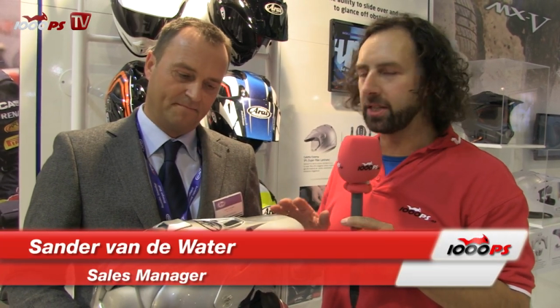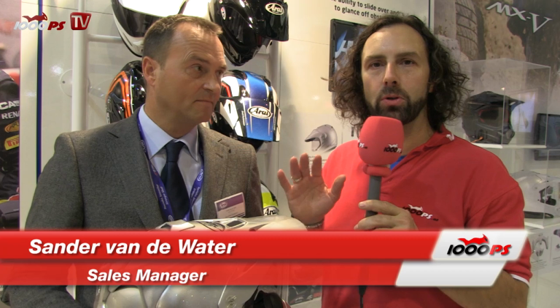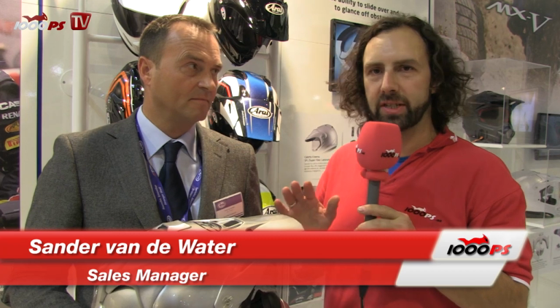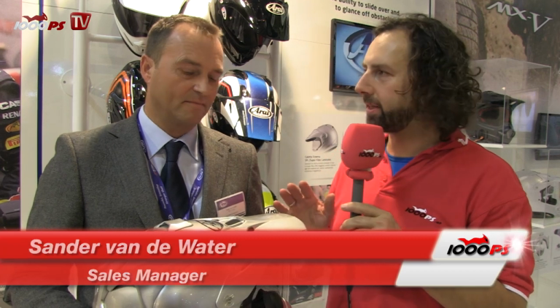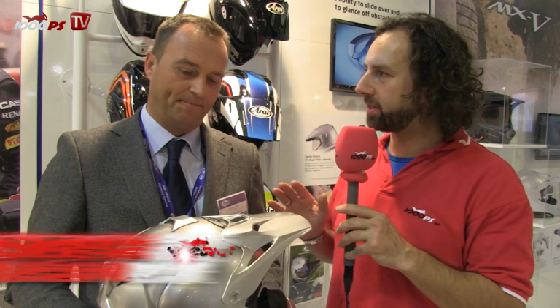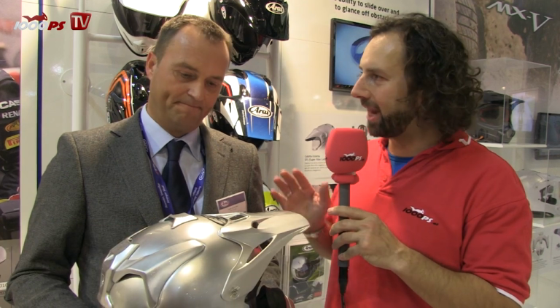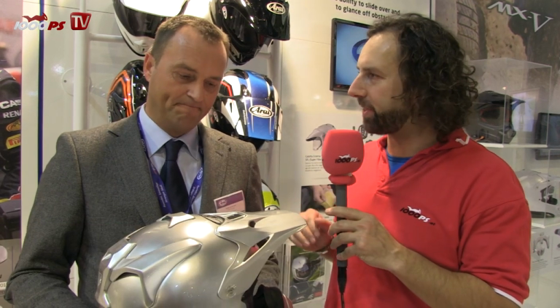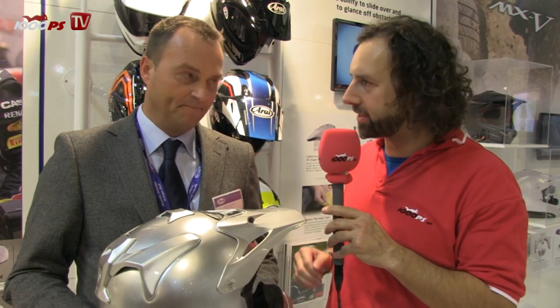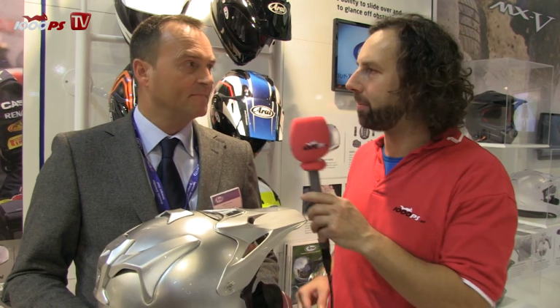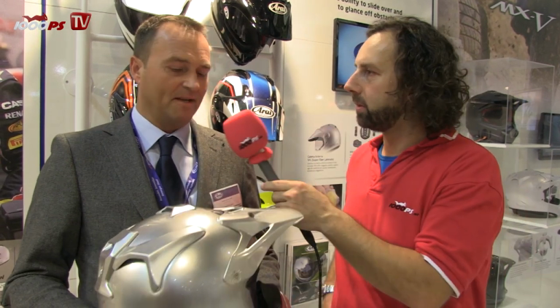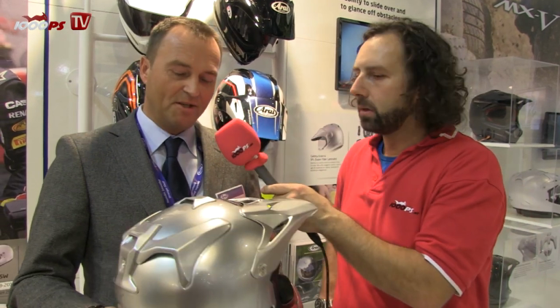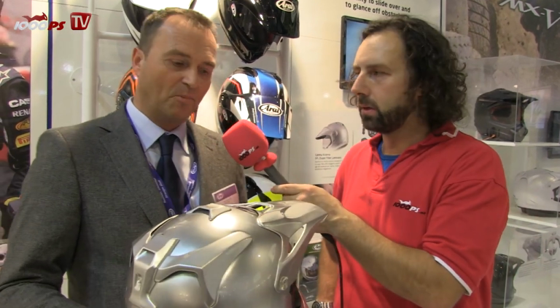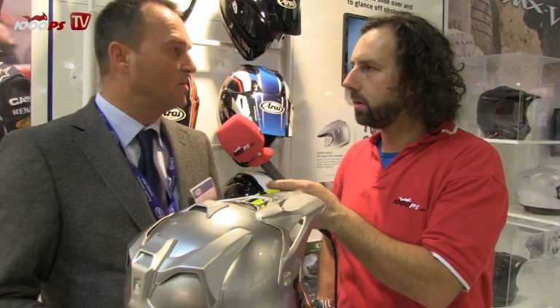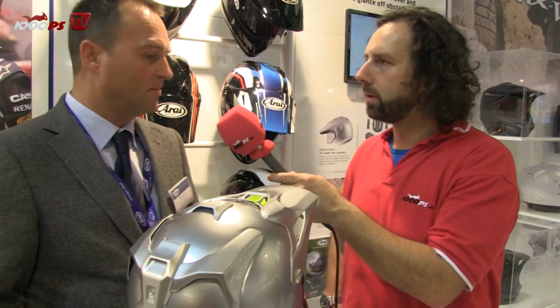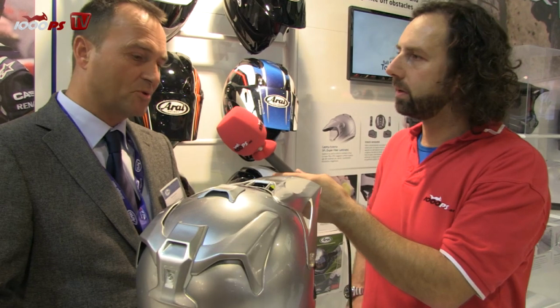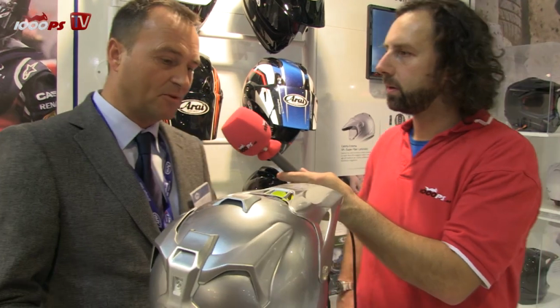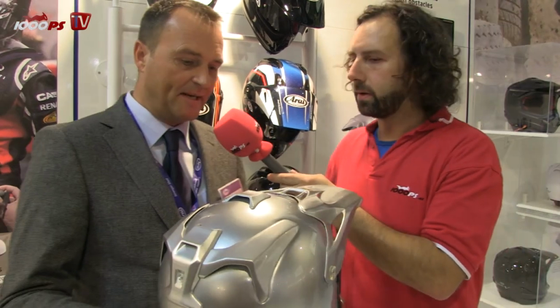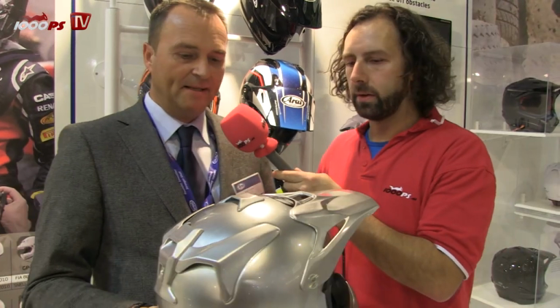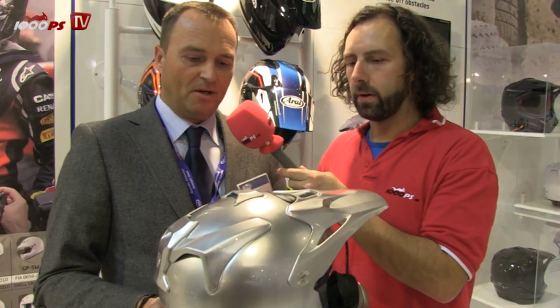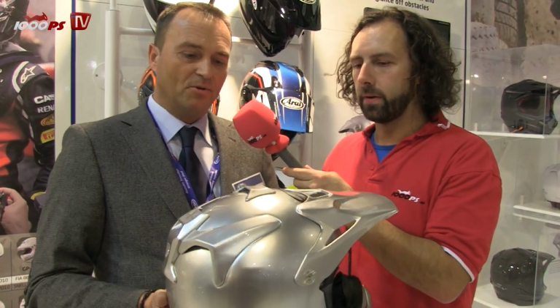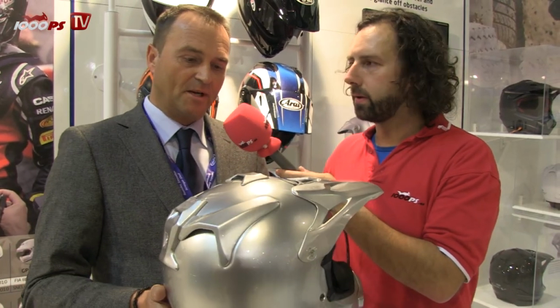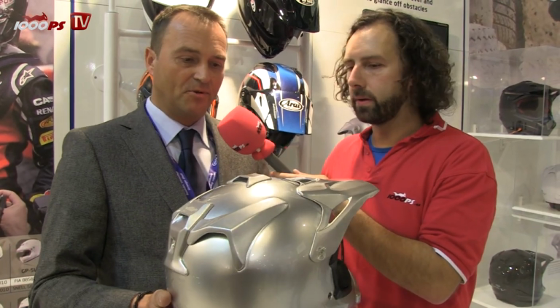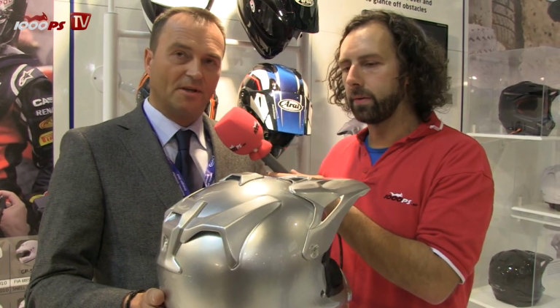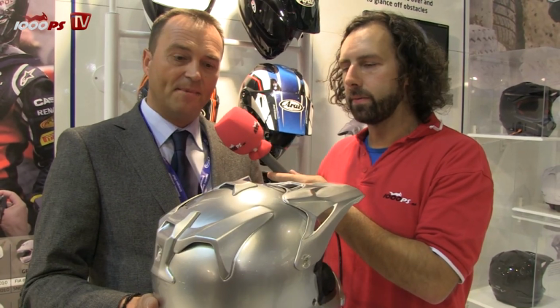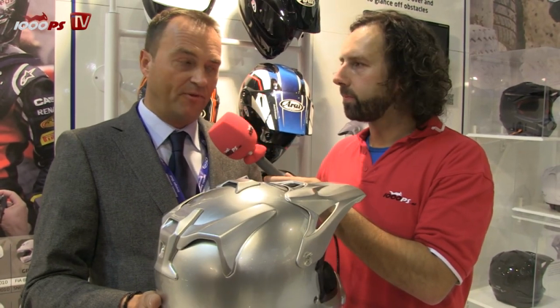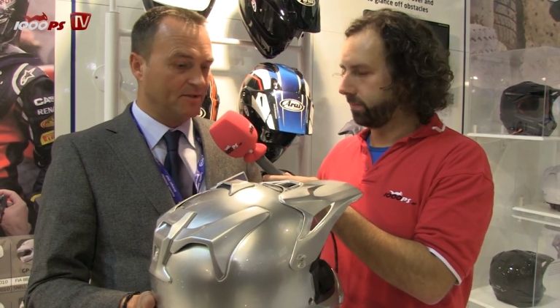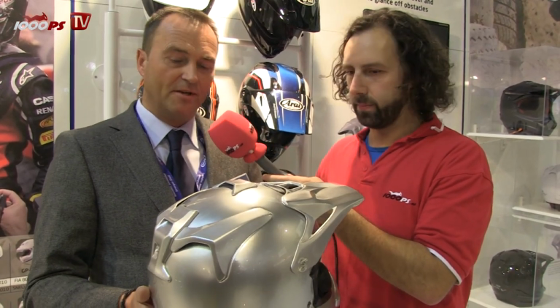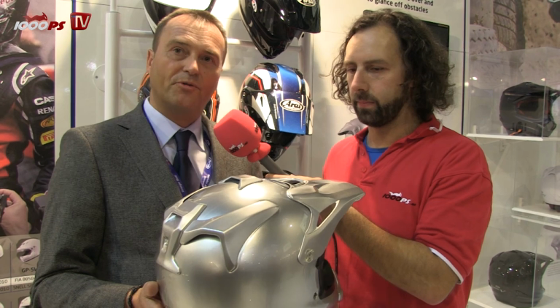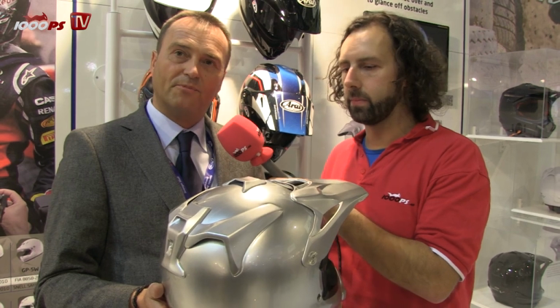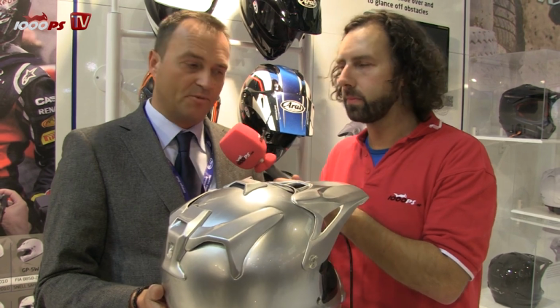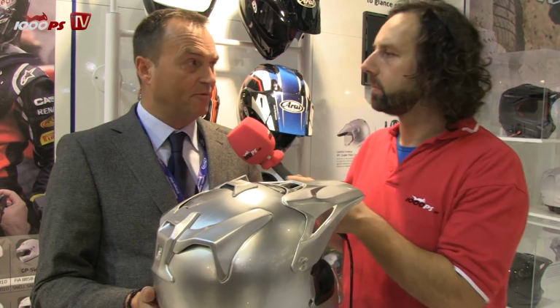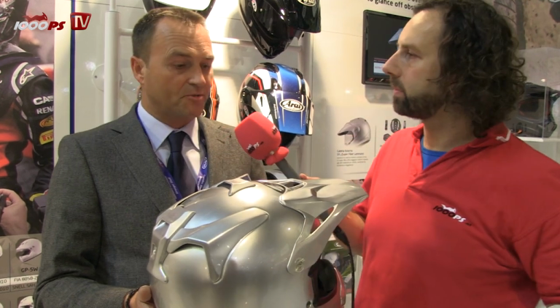It's a new motocross helmet. Sander, tell us something about this new helmet. Yes, this is indeed a completely new motocross helmet from Arai. We call it the MX-V — it's evolved from the previous model, the VX3.